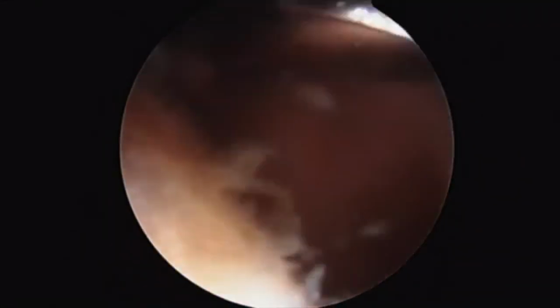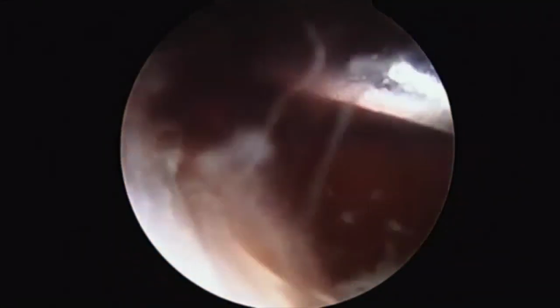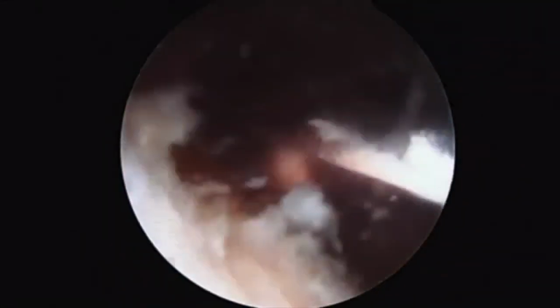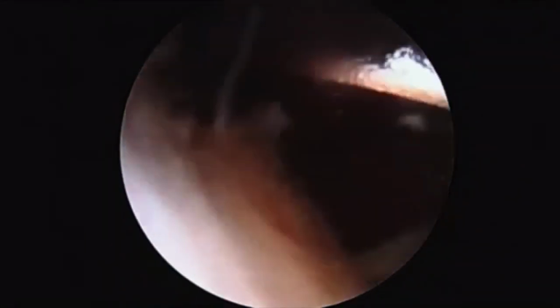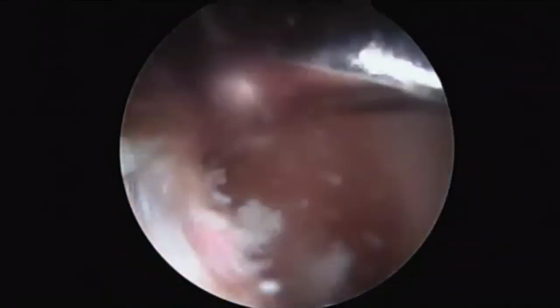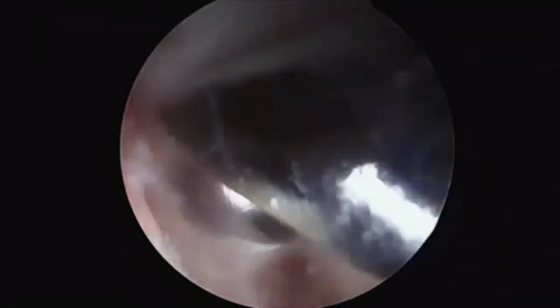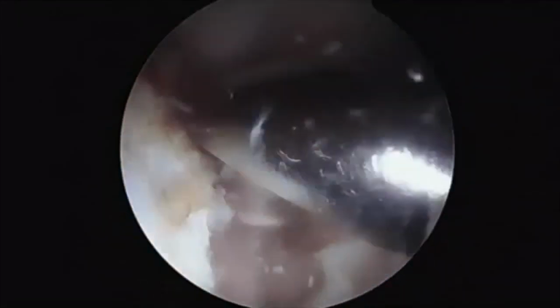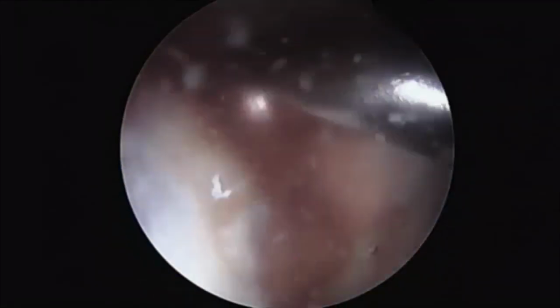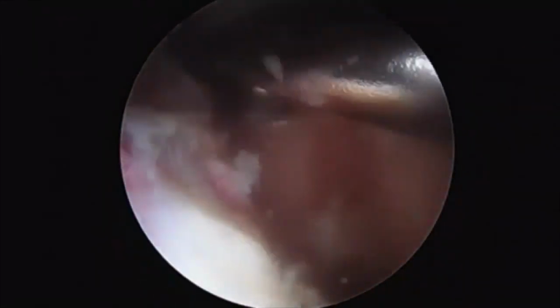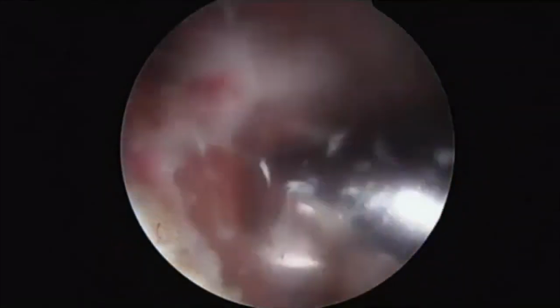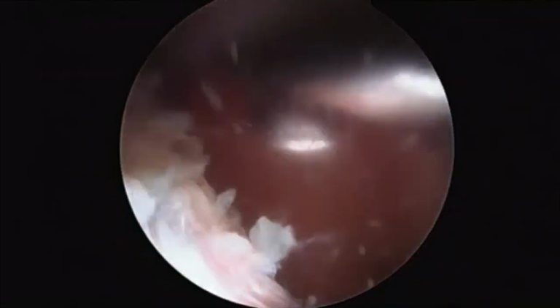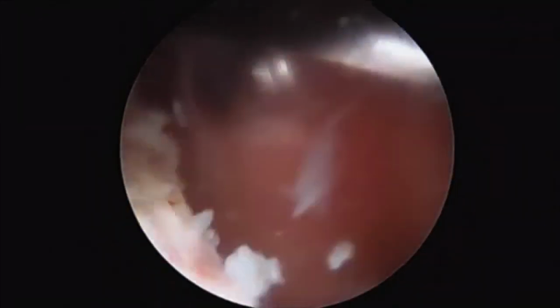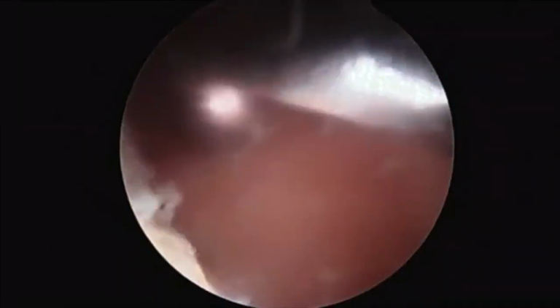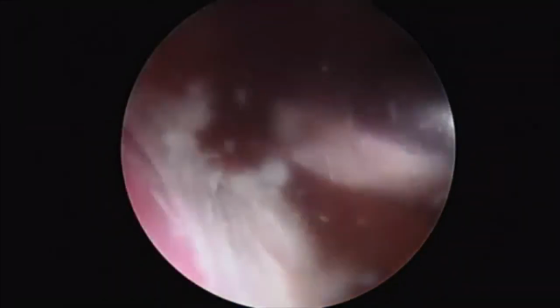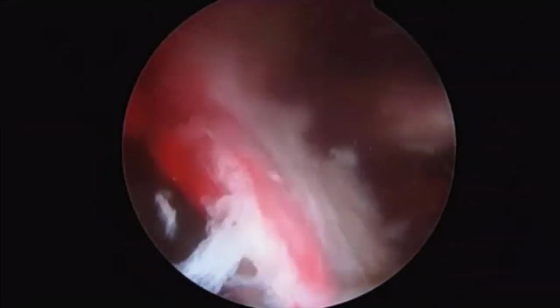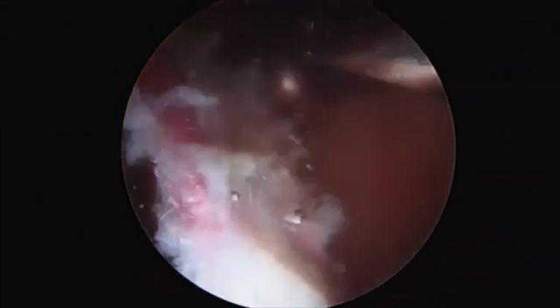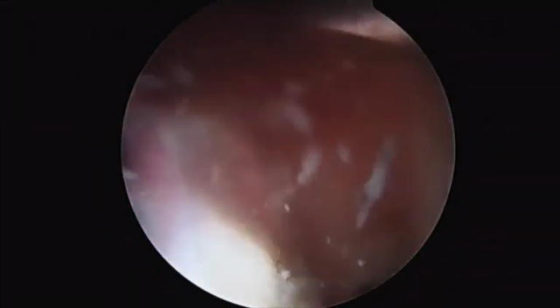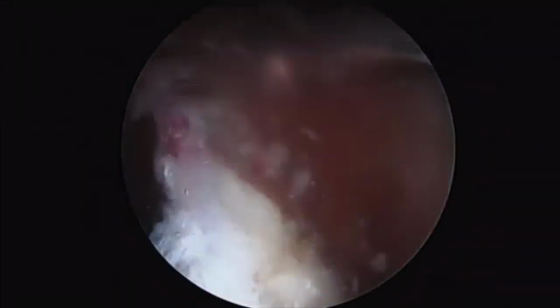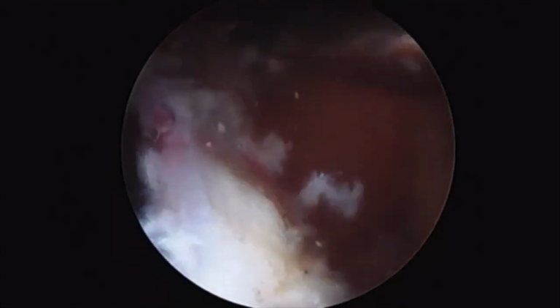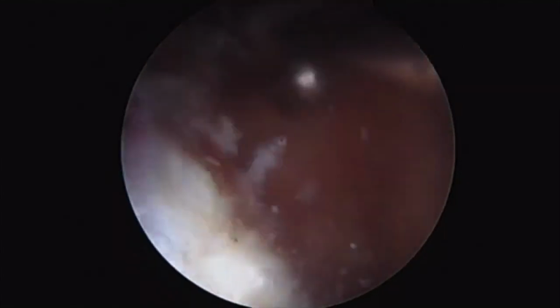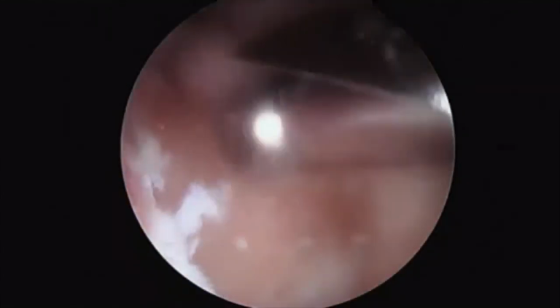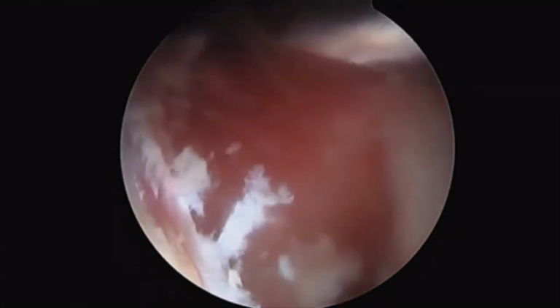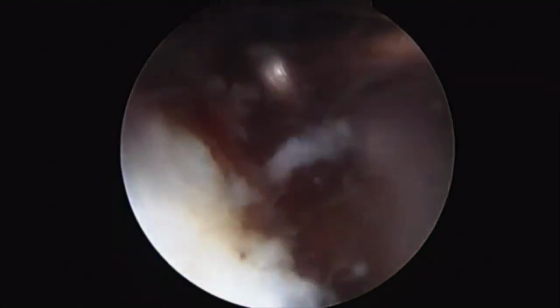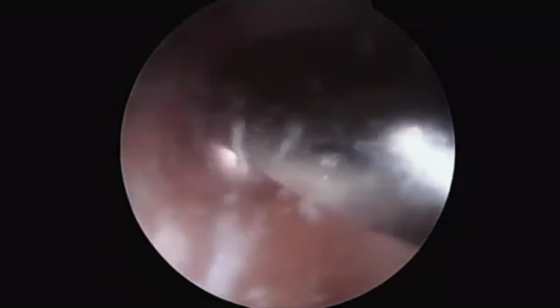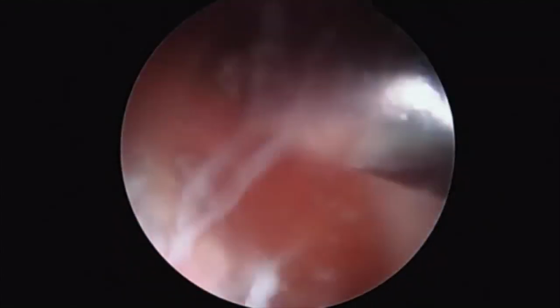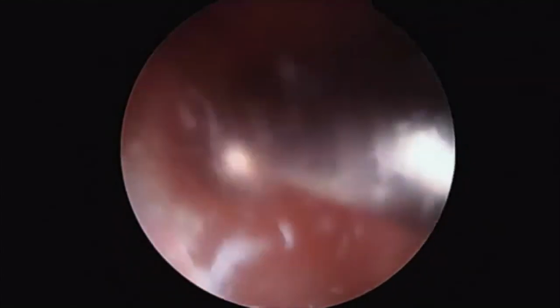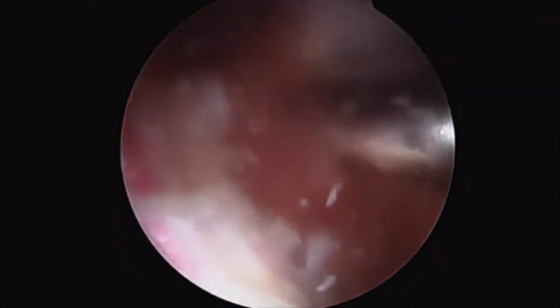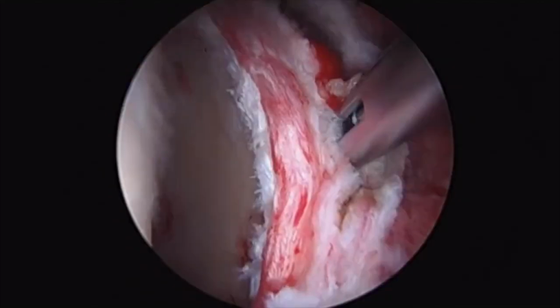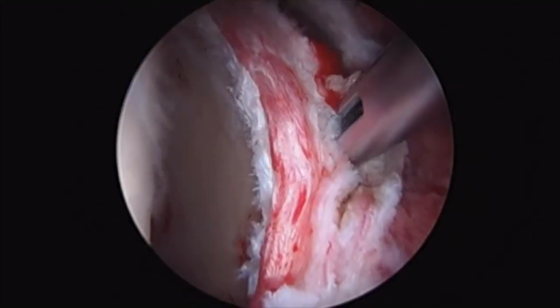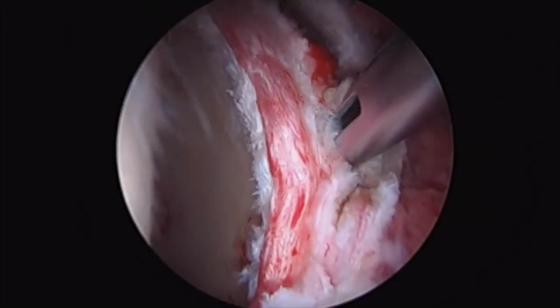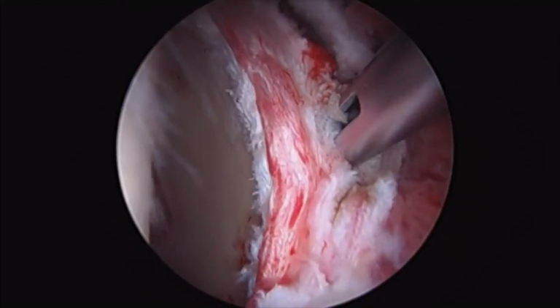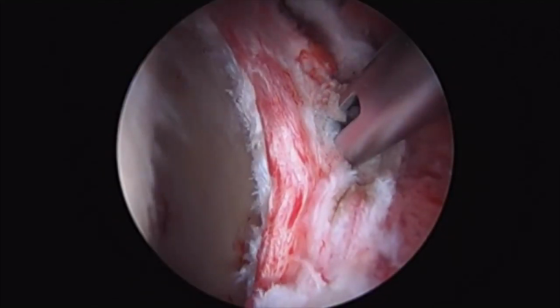An arthroscopic burr is then inserted into the joint and used to decompress the subspine region, as well as to perform any osteoplasty as needed for pincer lesions.